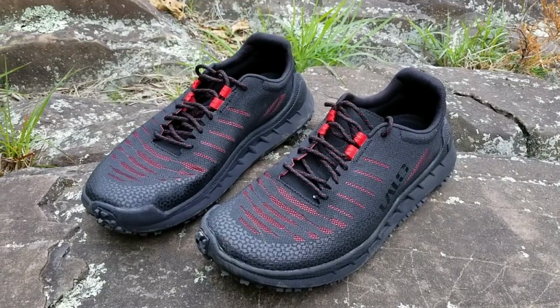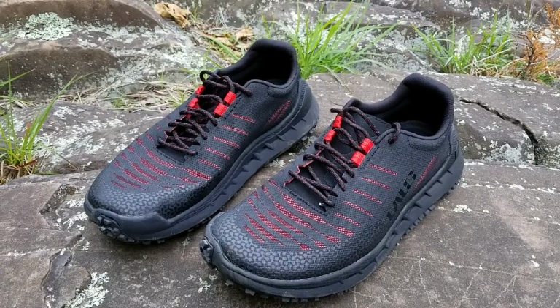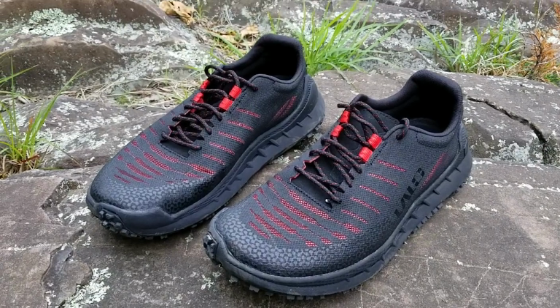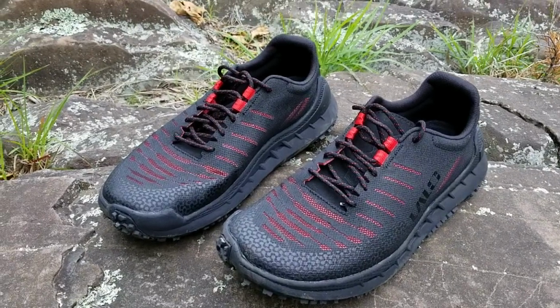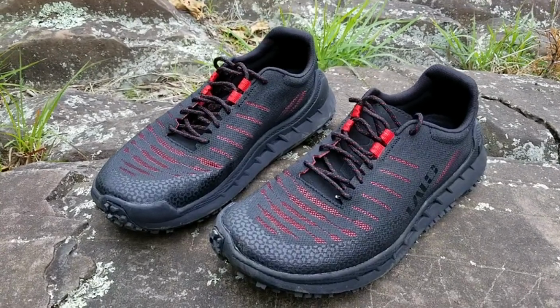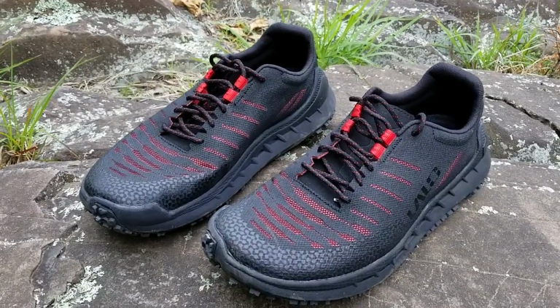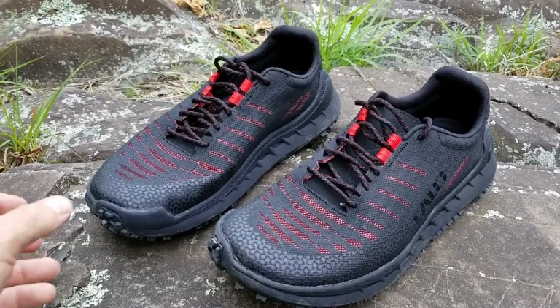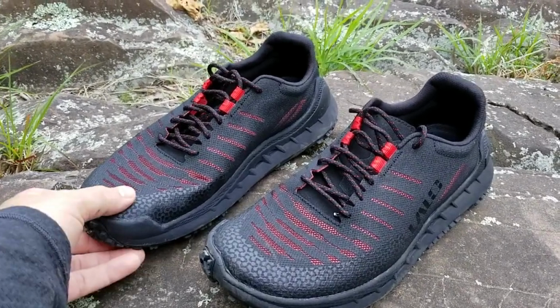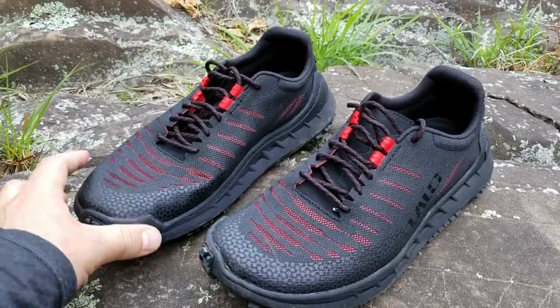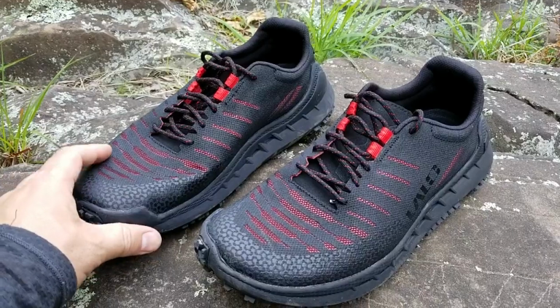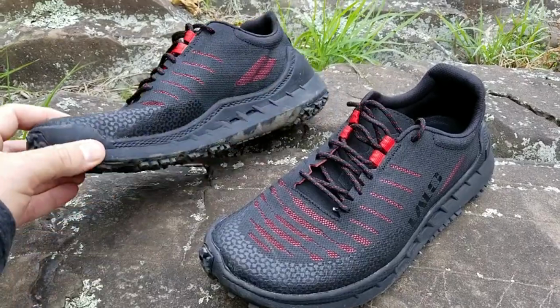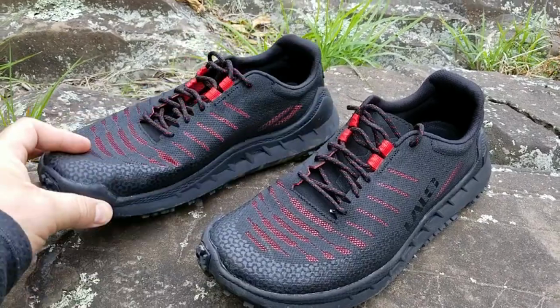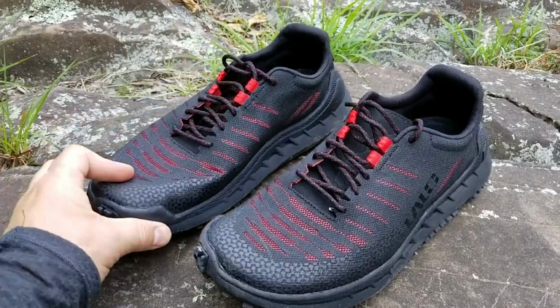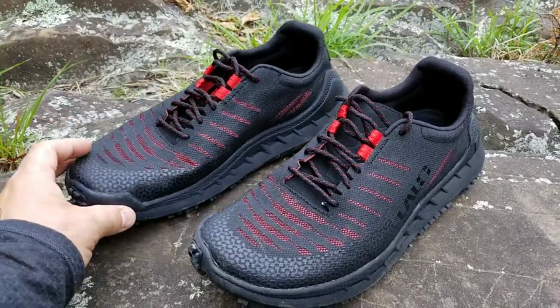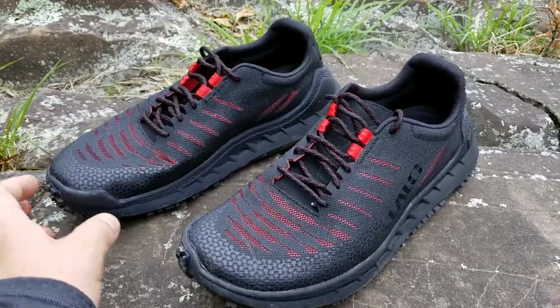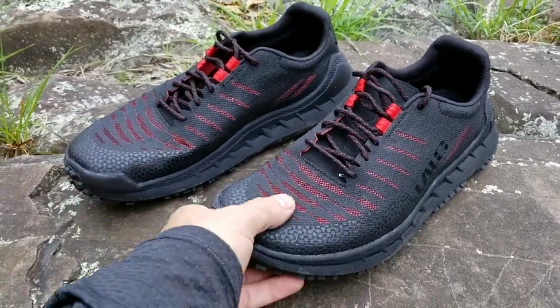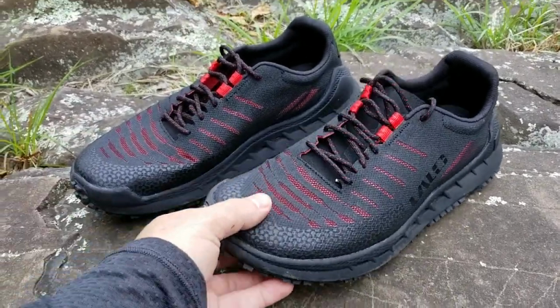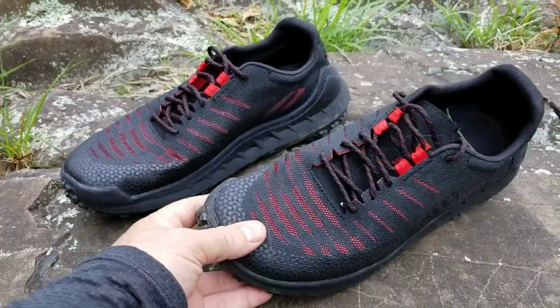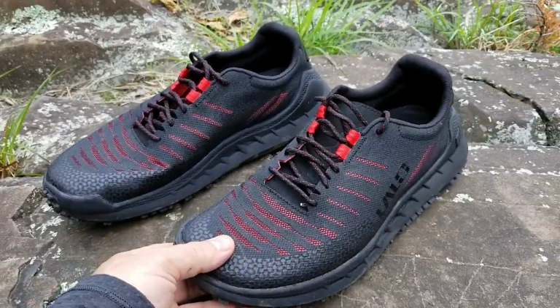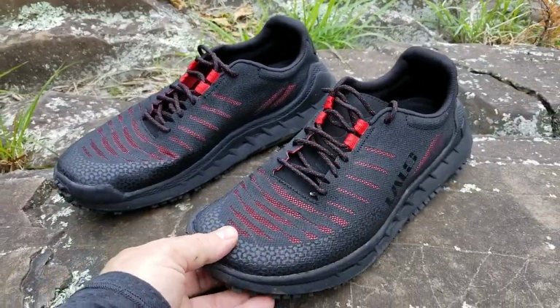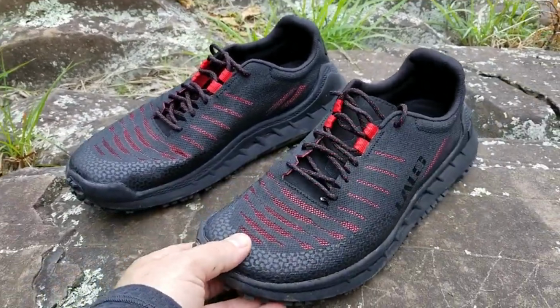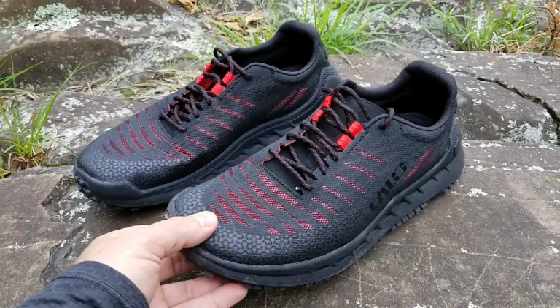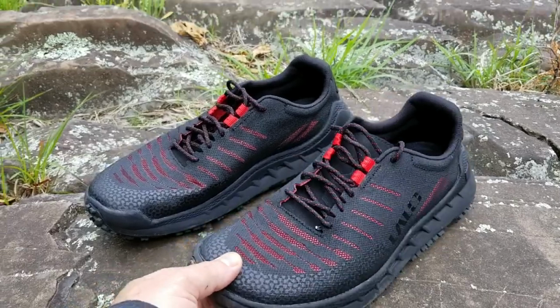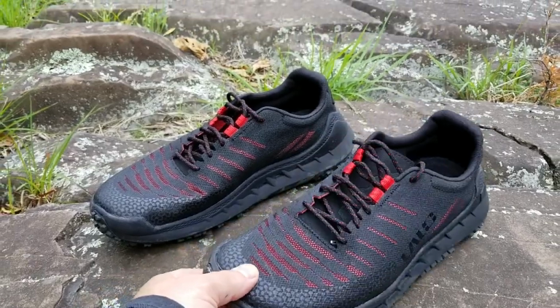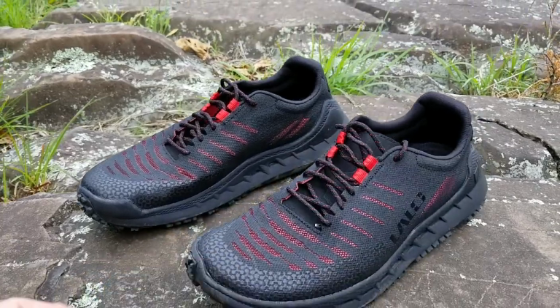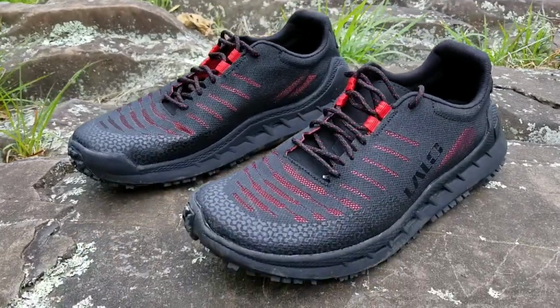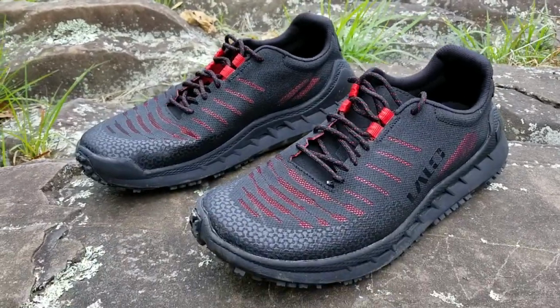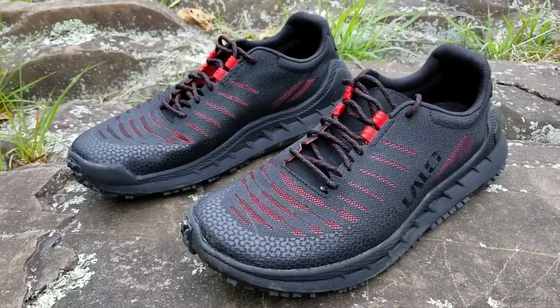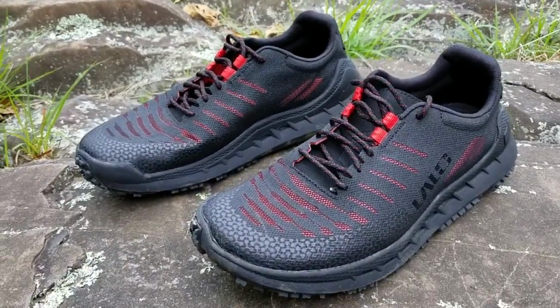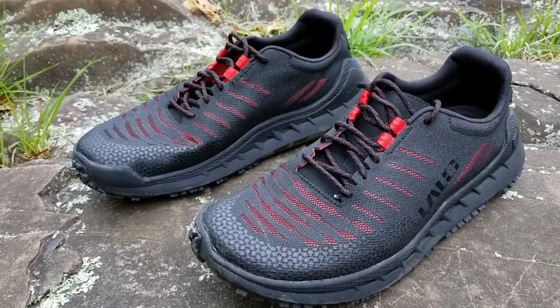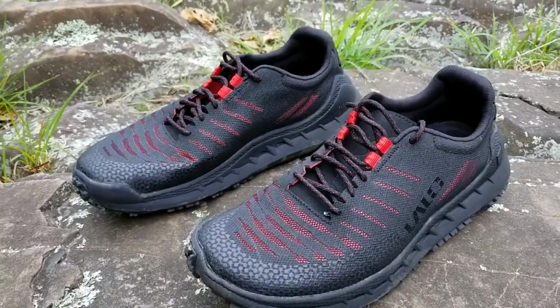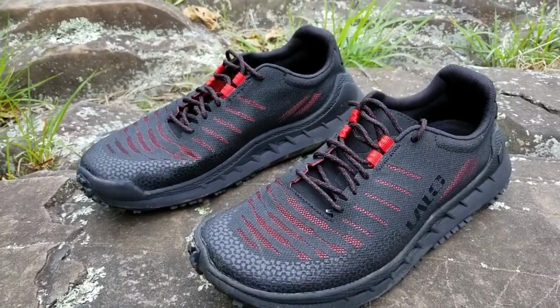These are the Lalo Tactical Recon ATs — the AT stands for All-Terrain. I thought I'd give you a quick video to walk you through some of their features.